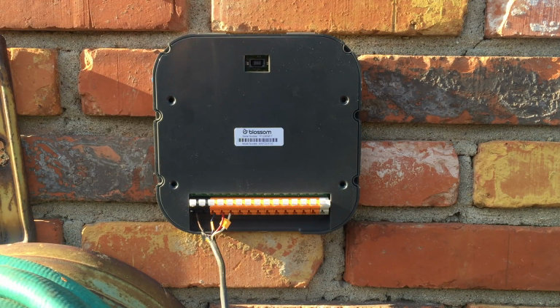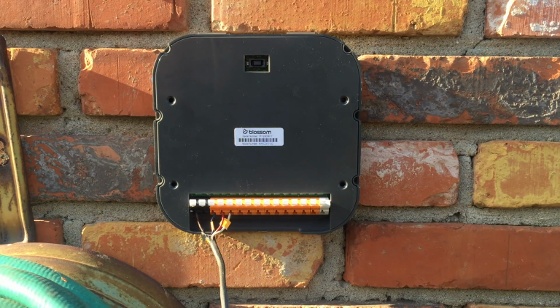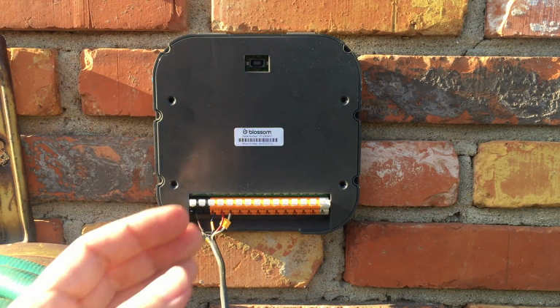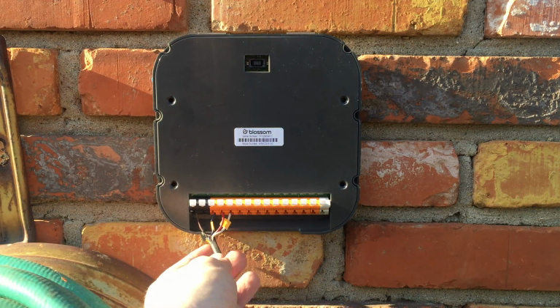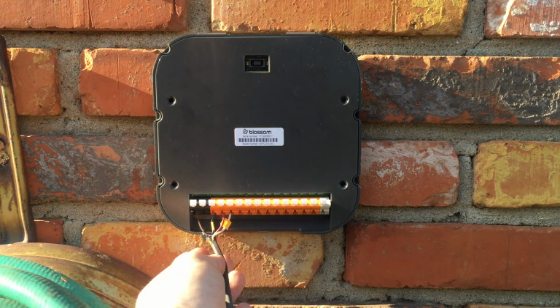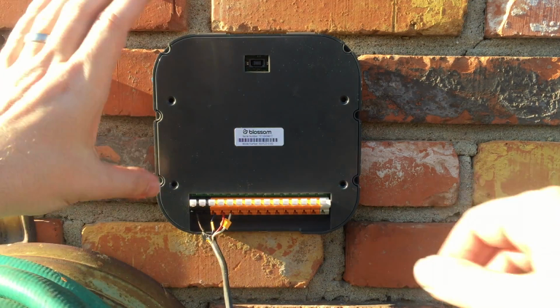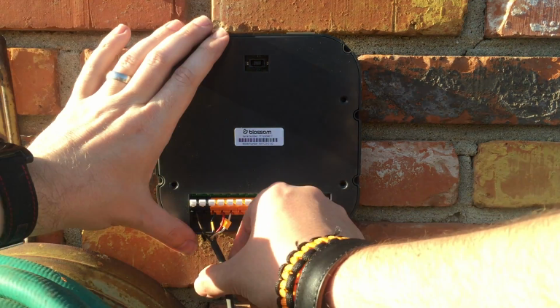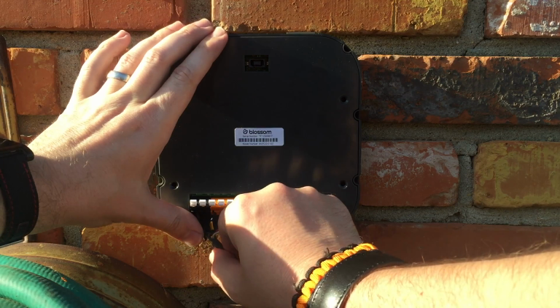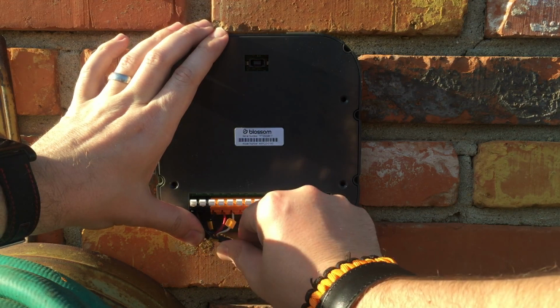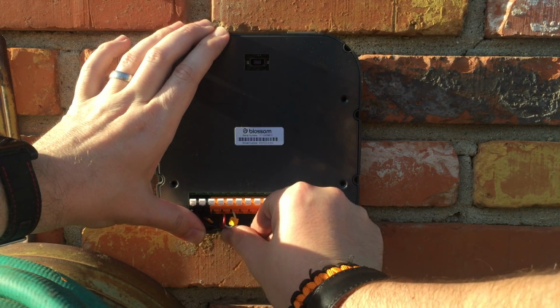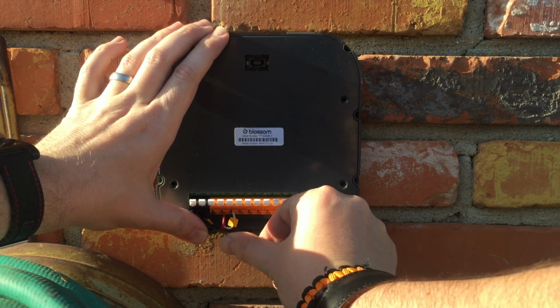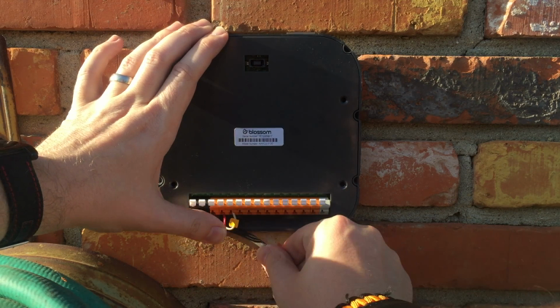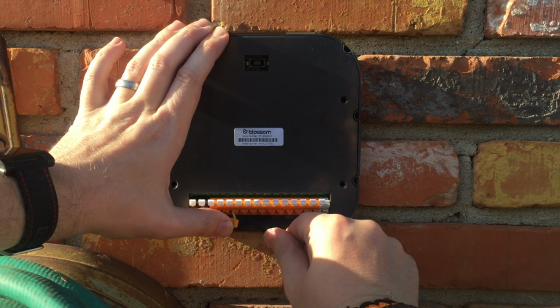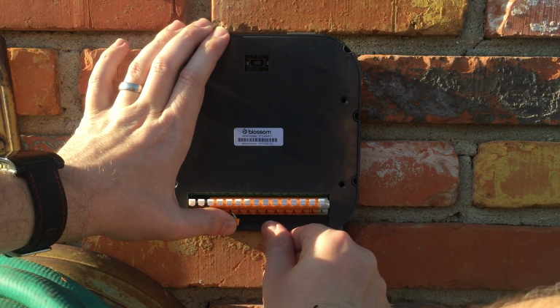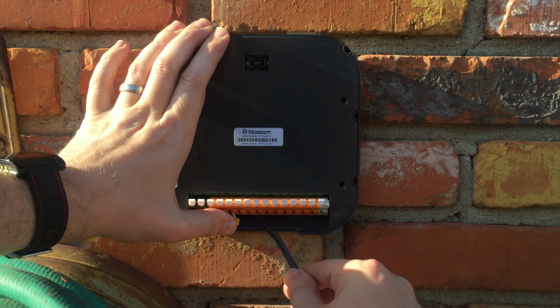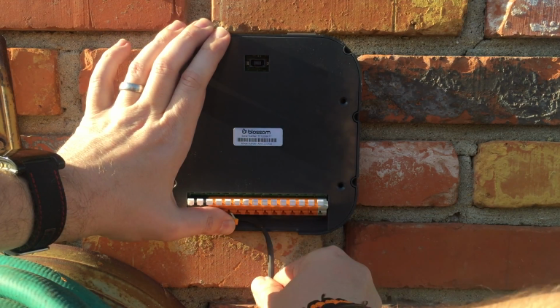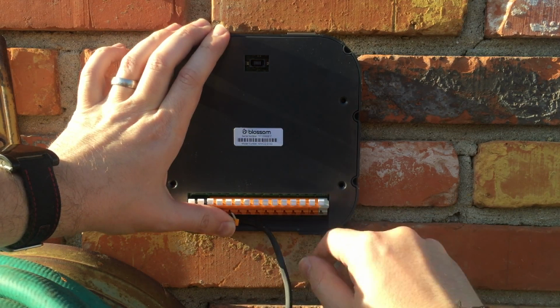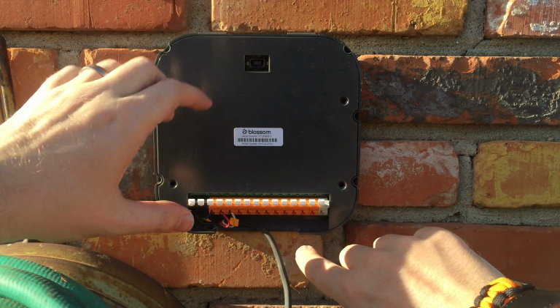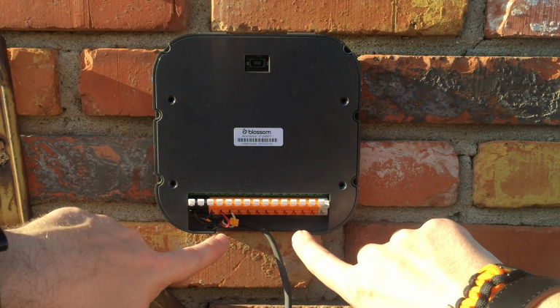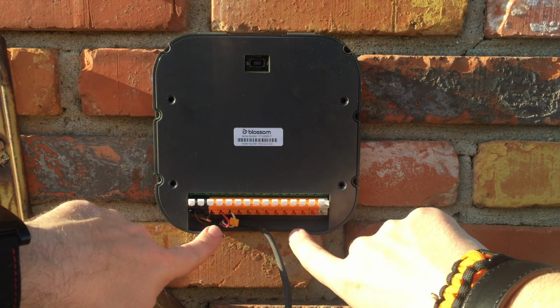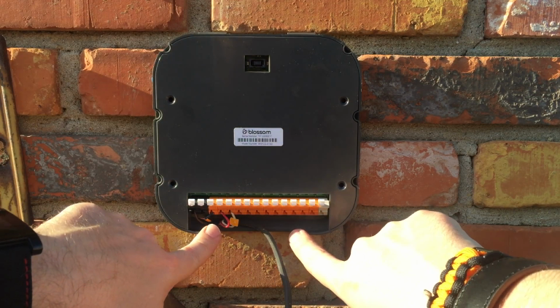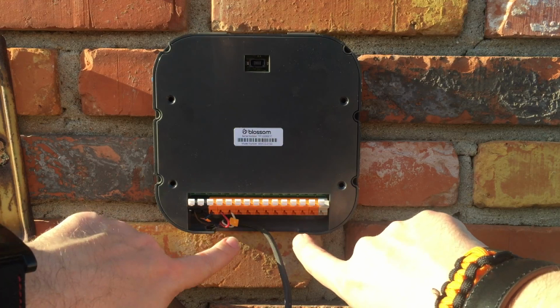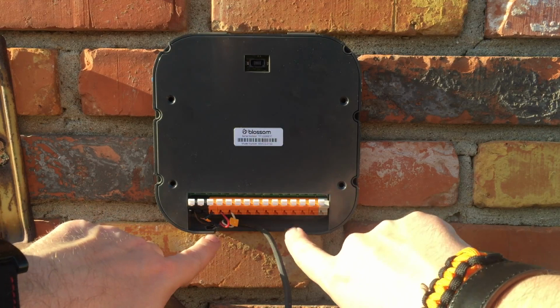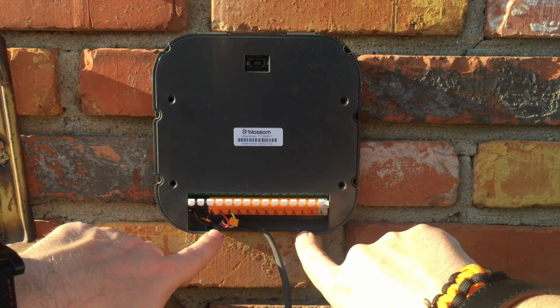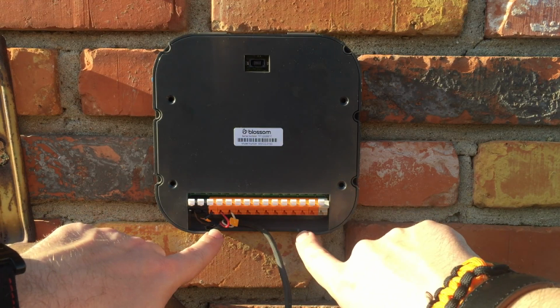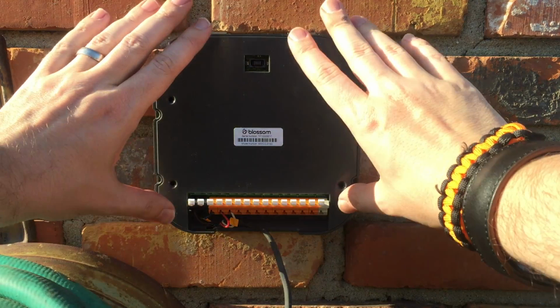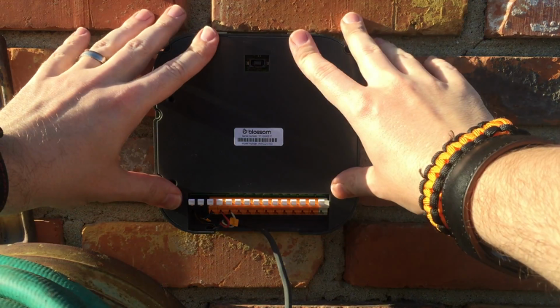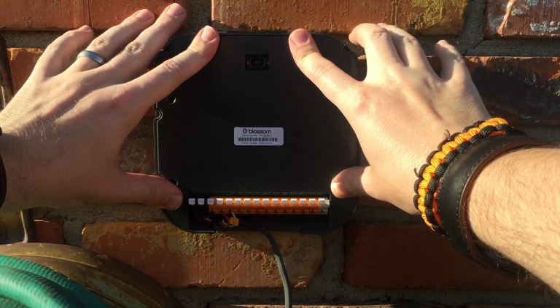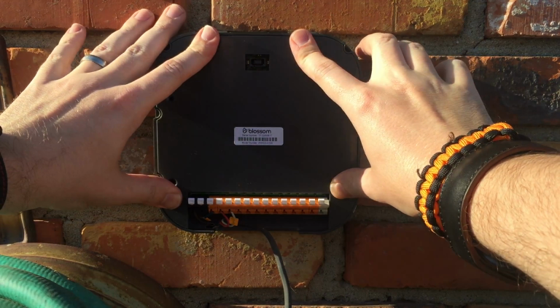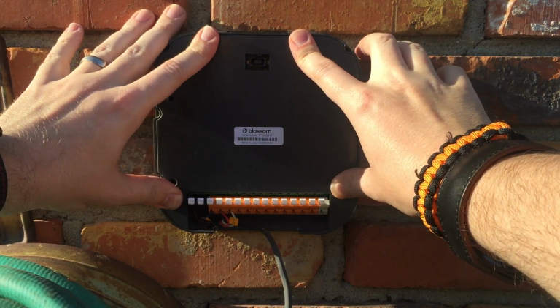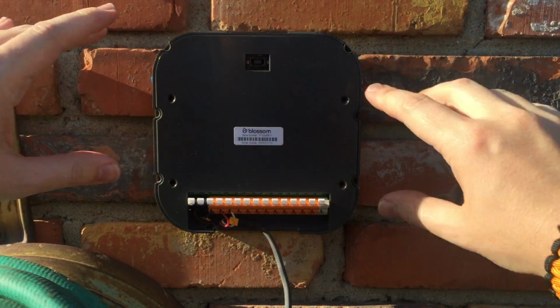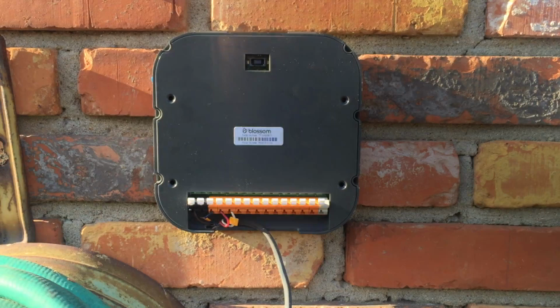Alright, I think we're good to go. We'll just align this cable a little bit to the right because there is a gap right here that the cable can go out of once we put the front plate on.